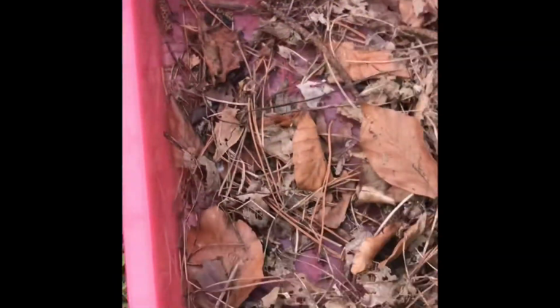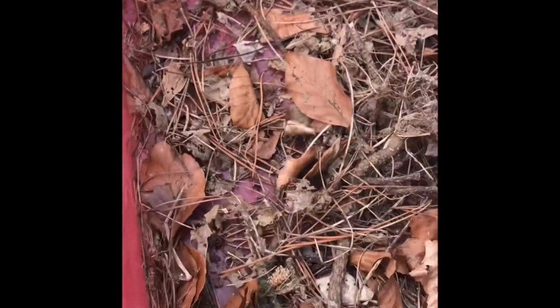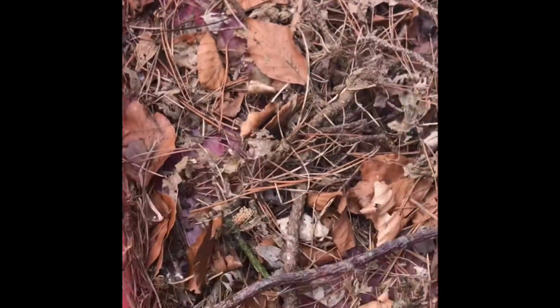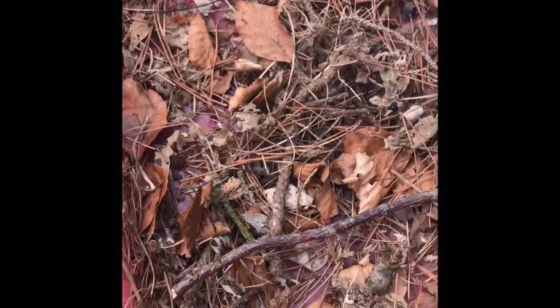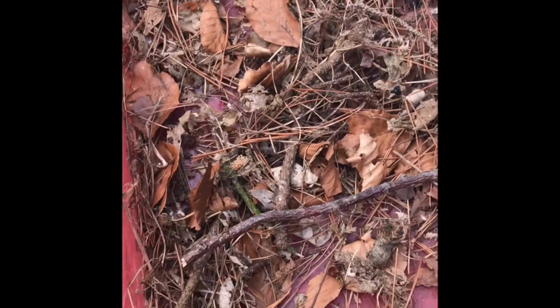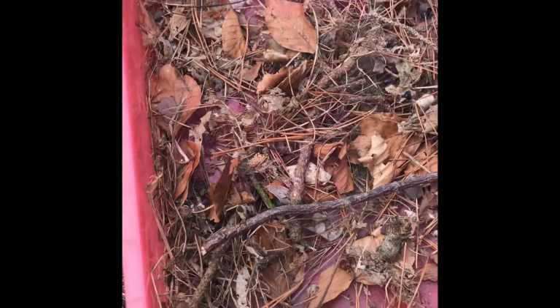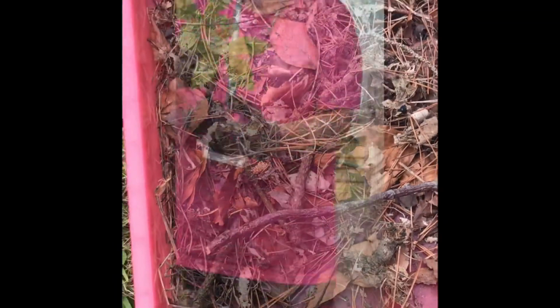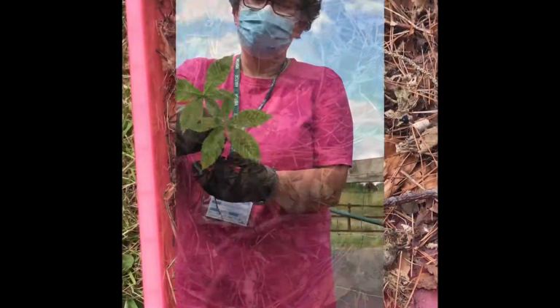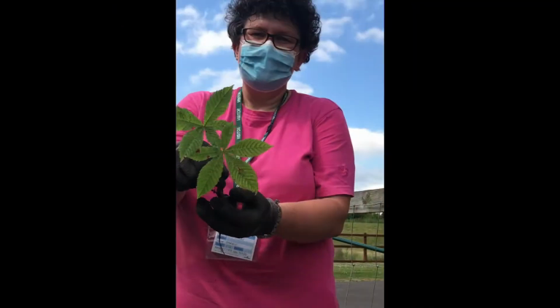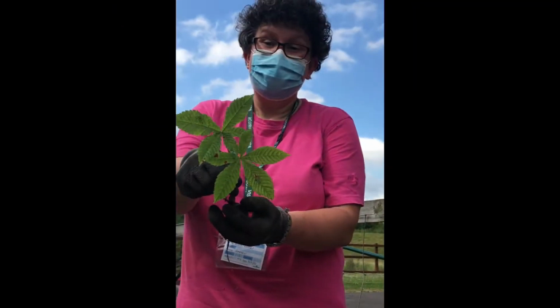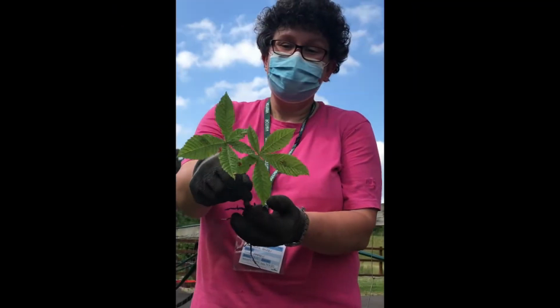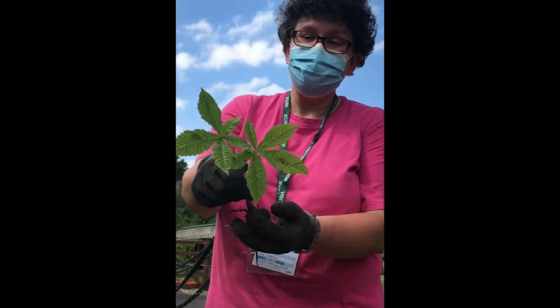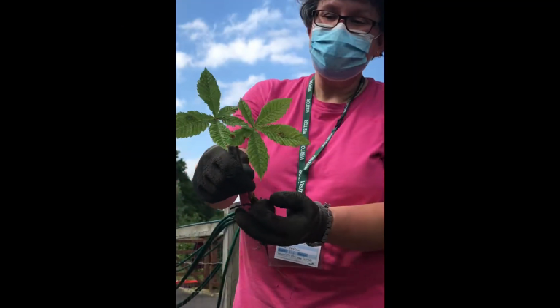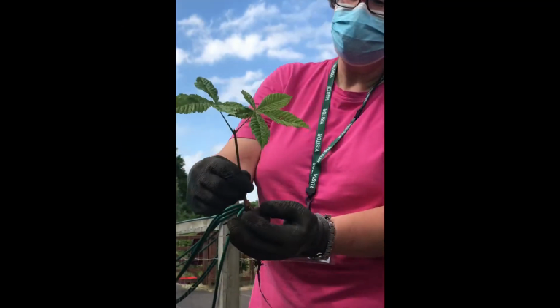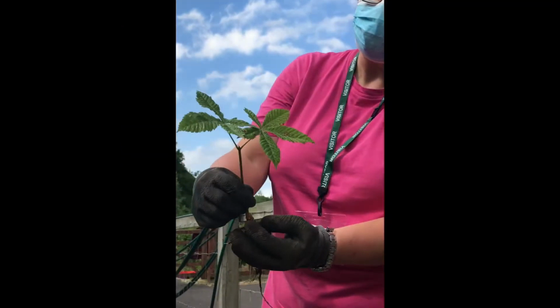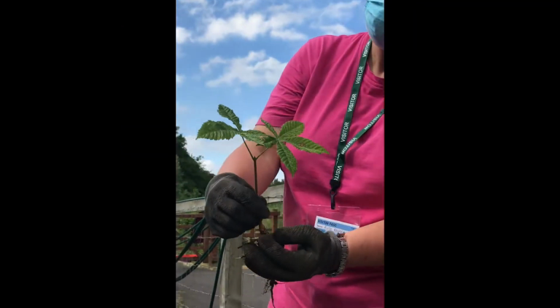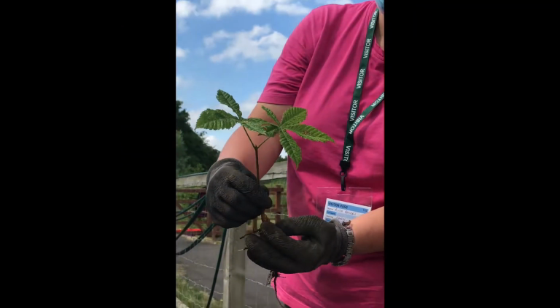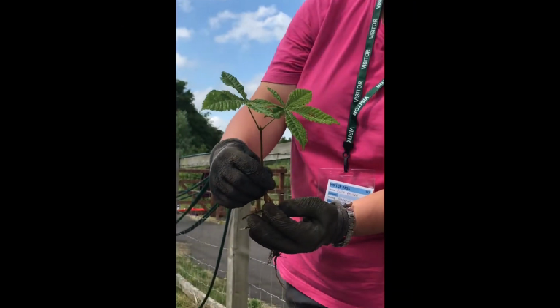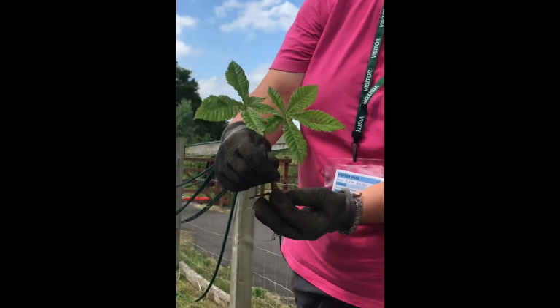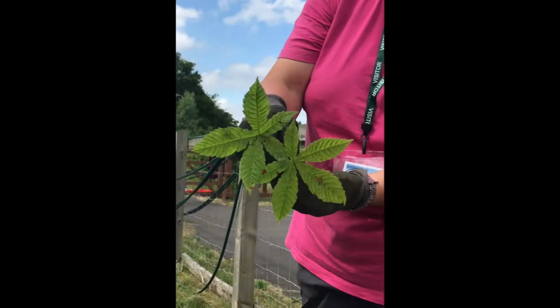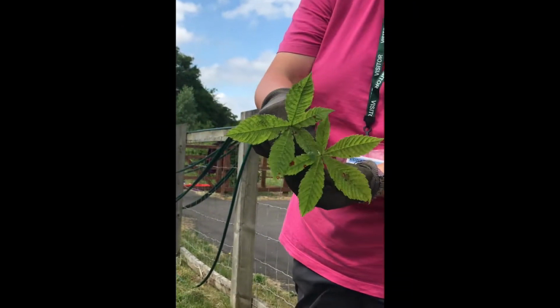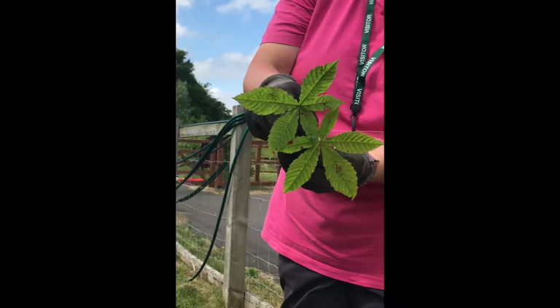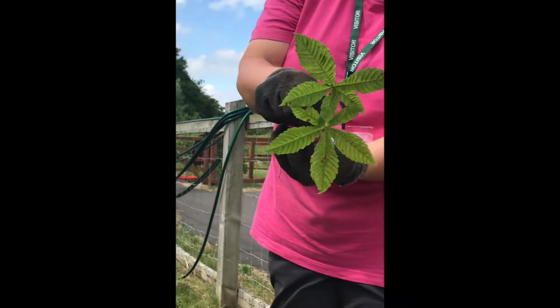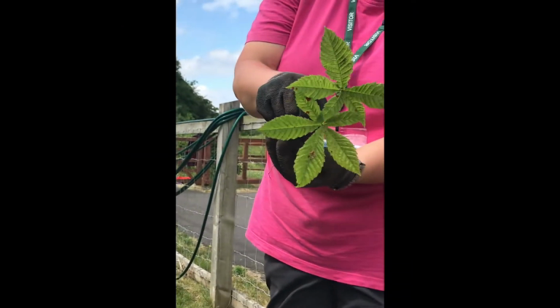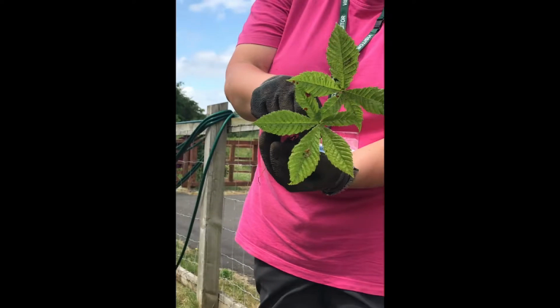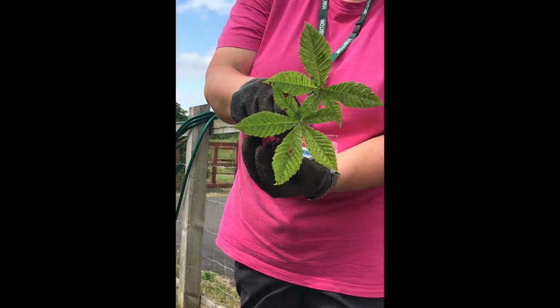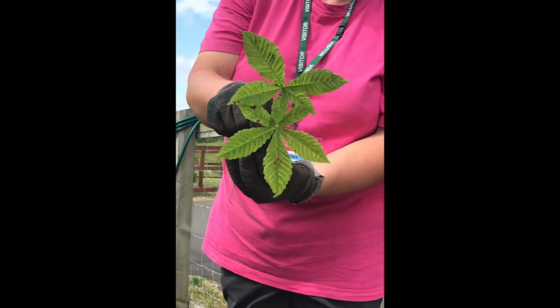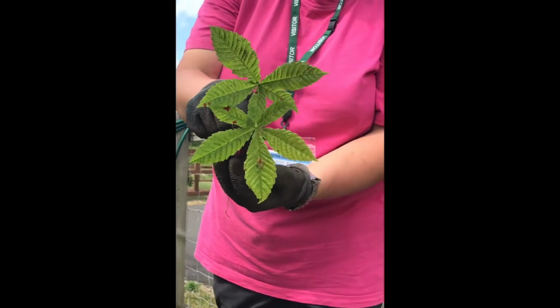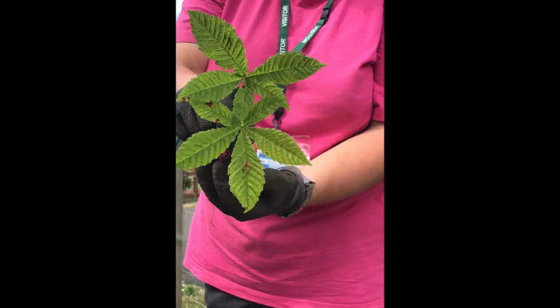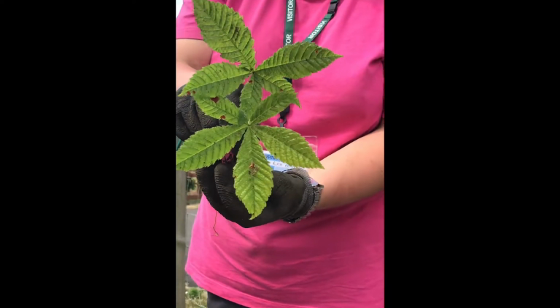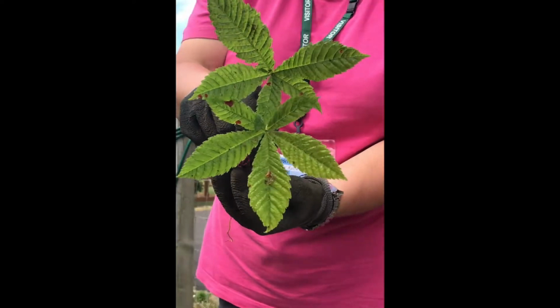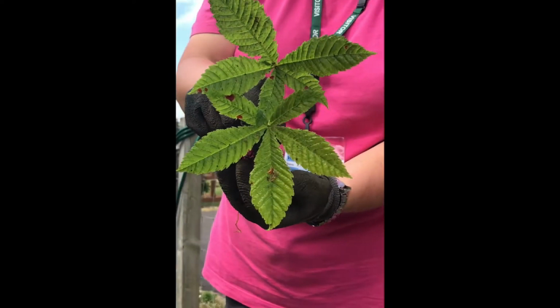What have we got? We've found loads of stuff in here. What have we got? This was in the herb bed. The leaves are quite clear as to what sort of tree it might be.